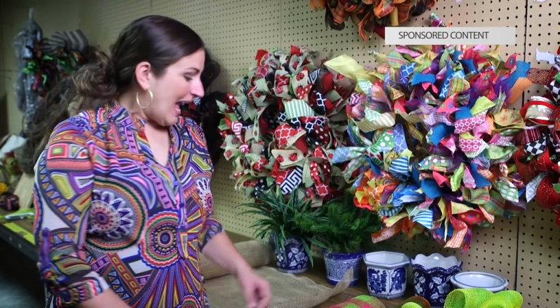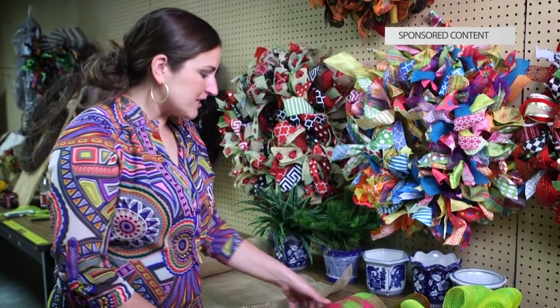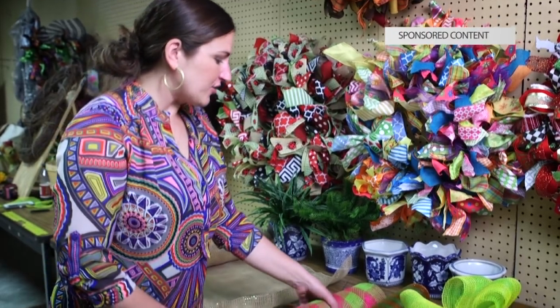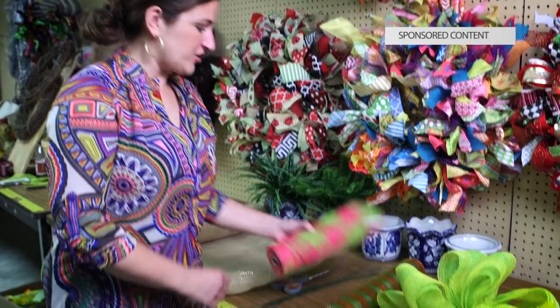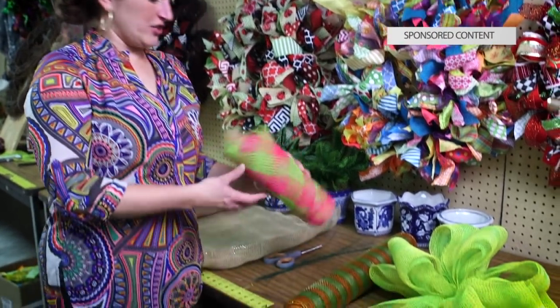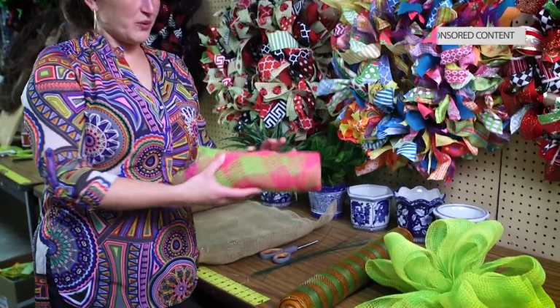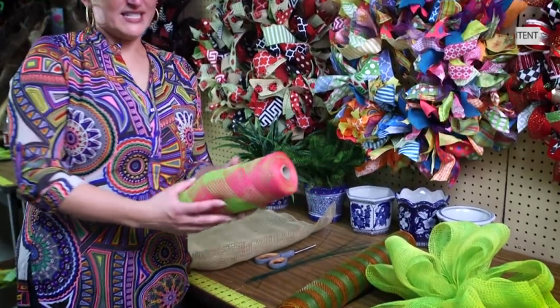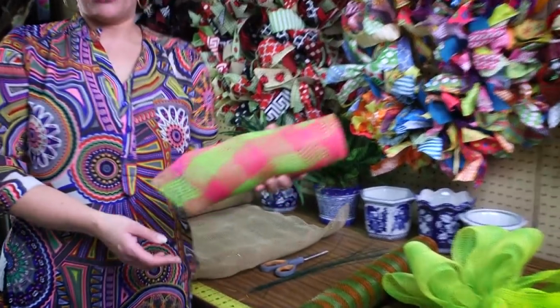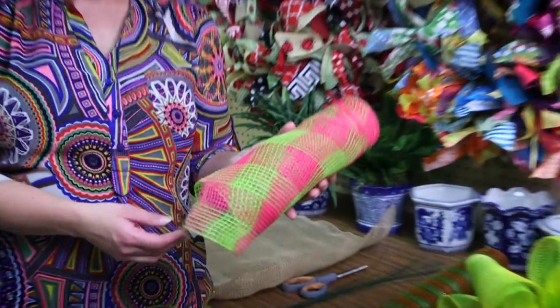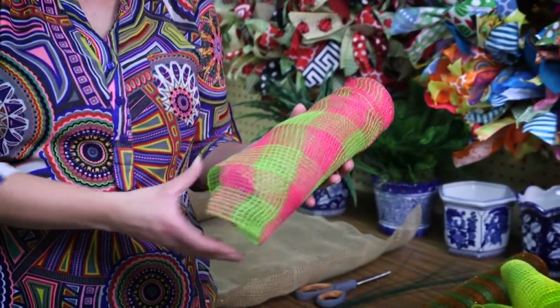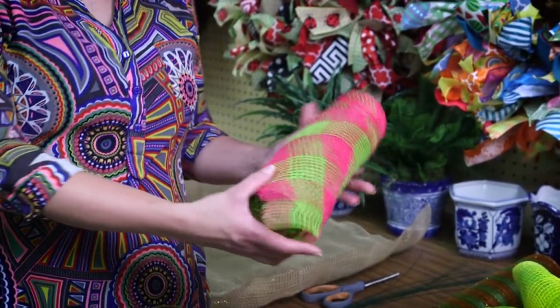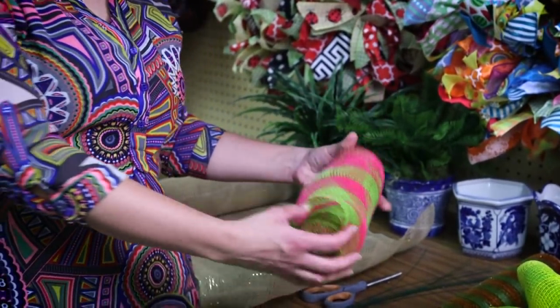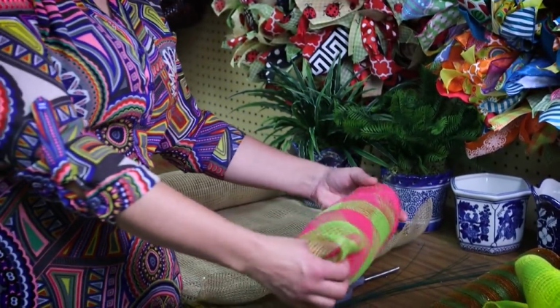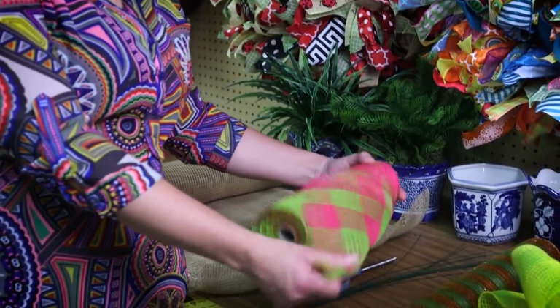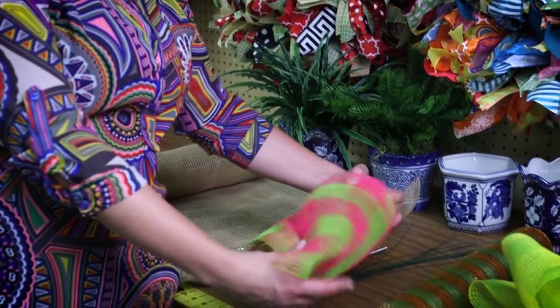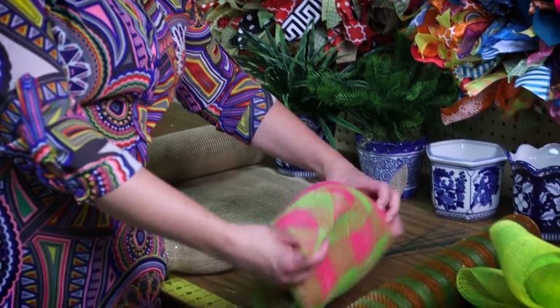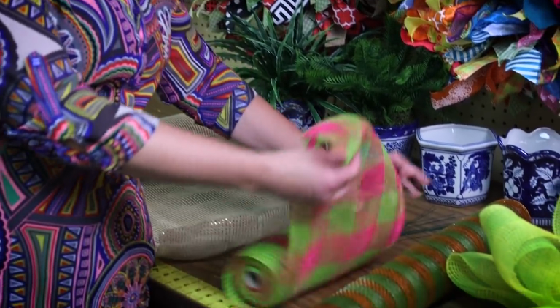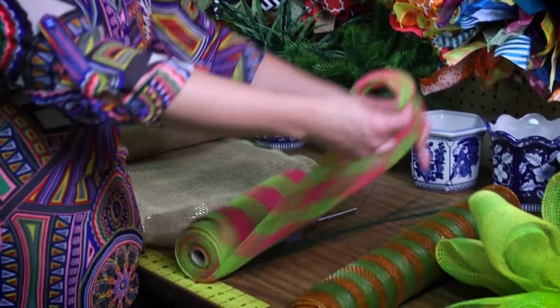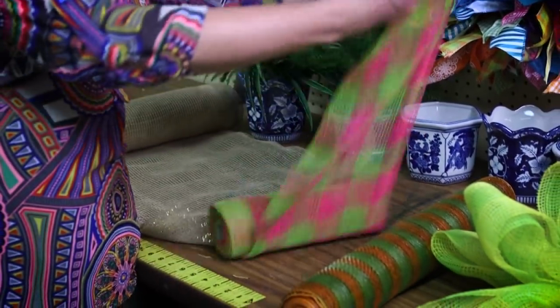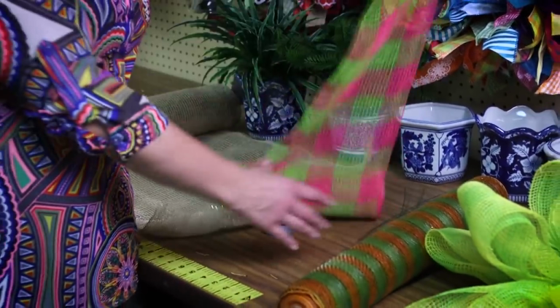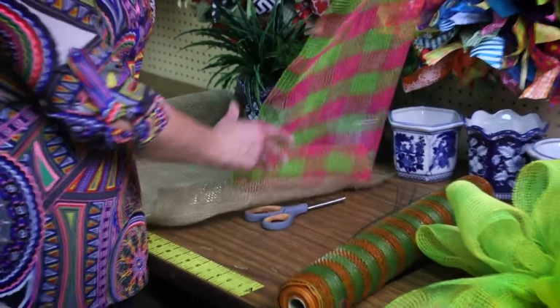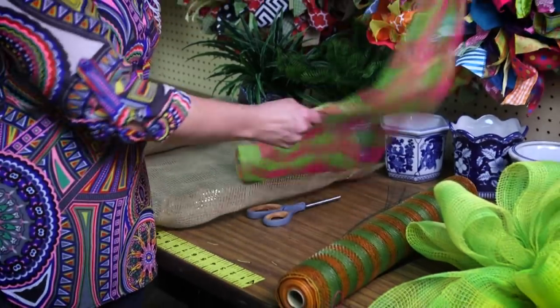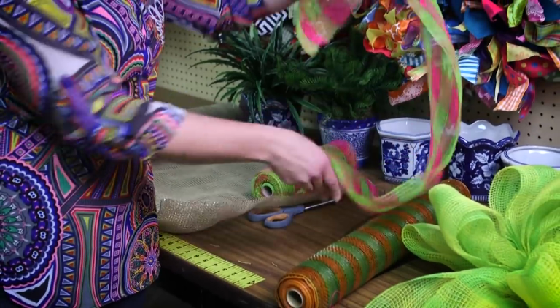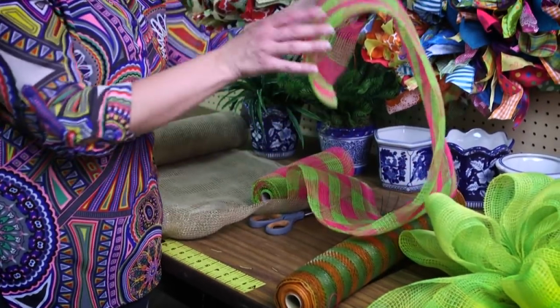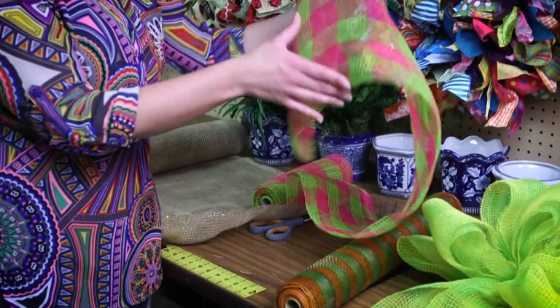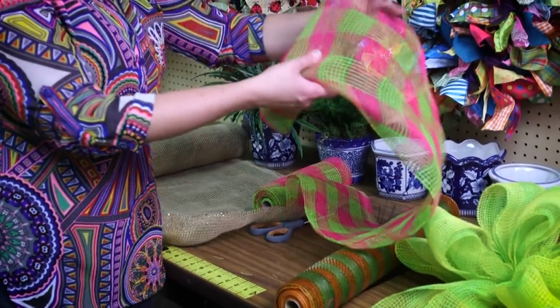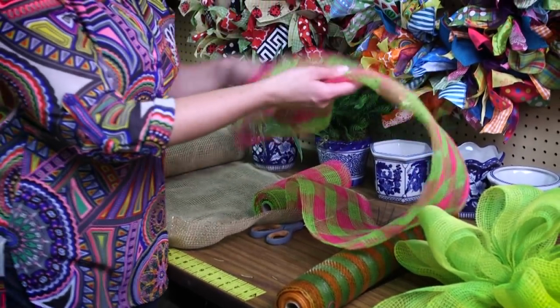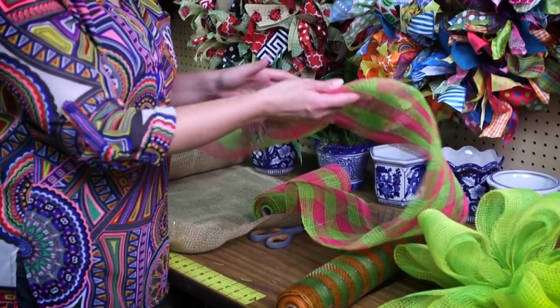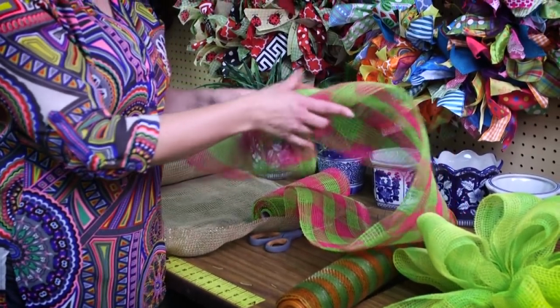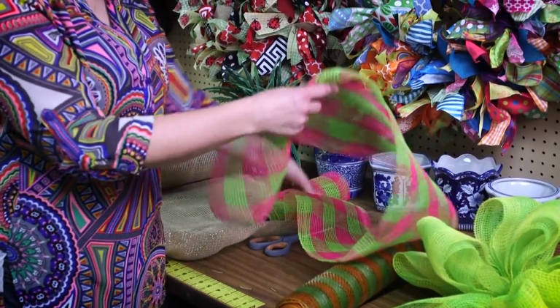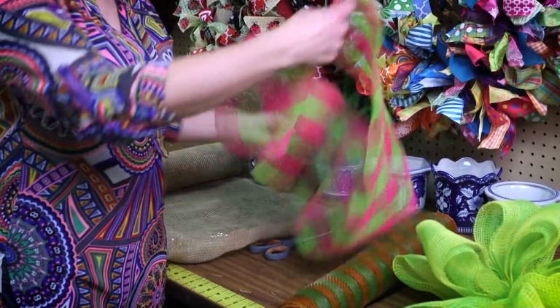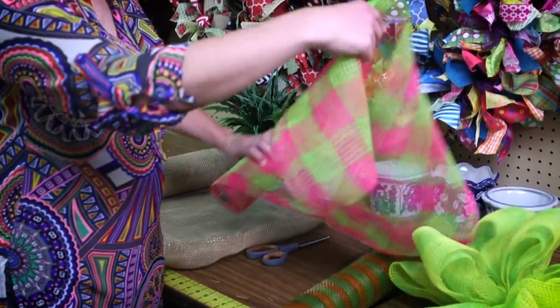I'm going to start showing you with the 10 inch rolls. What we're going to do is we're just going to roll off the mesh and then I'm going to roll it under.